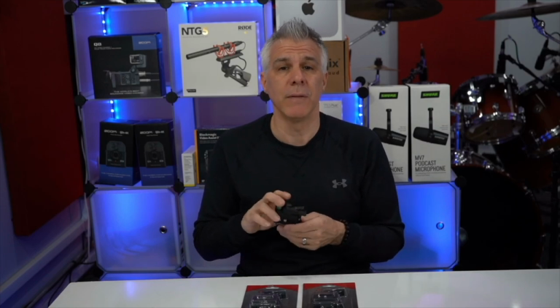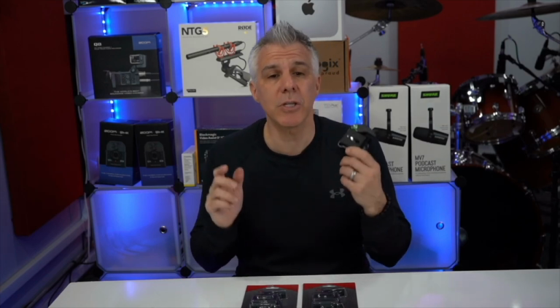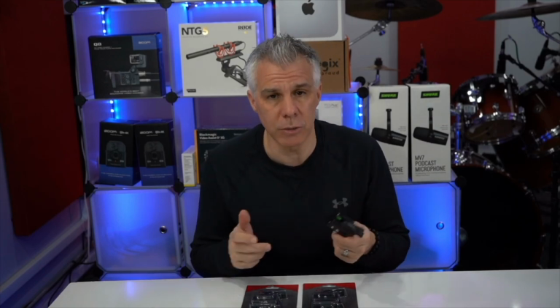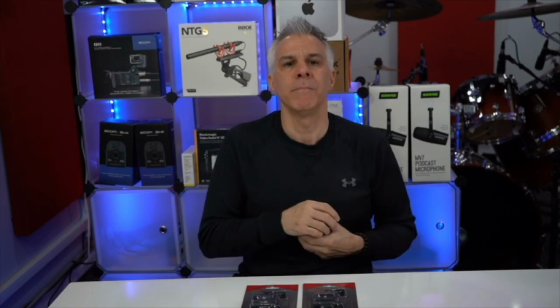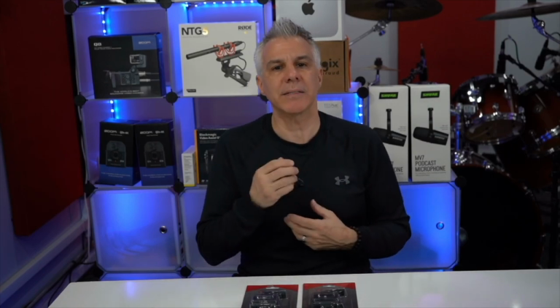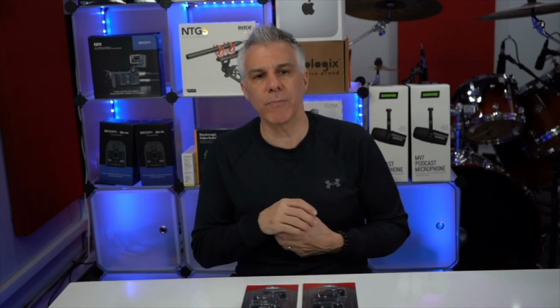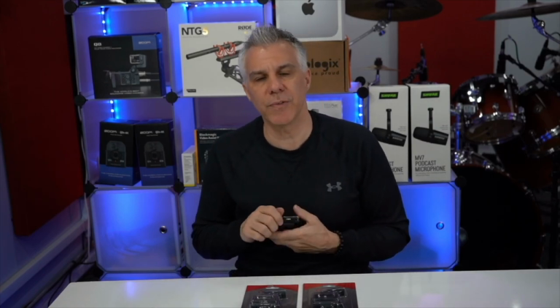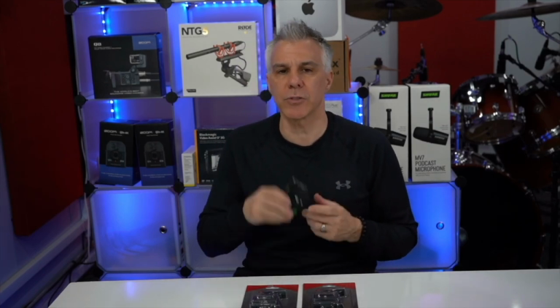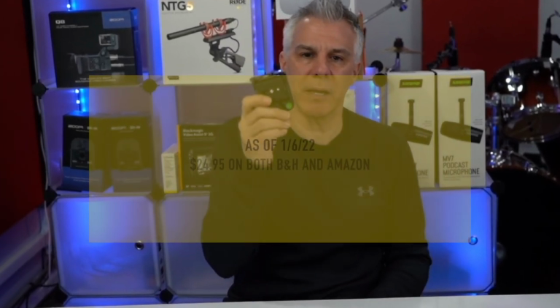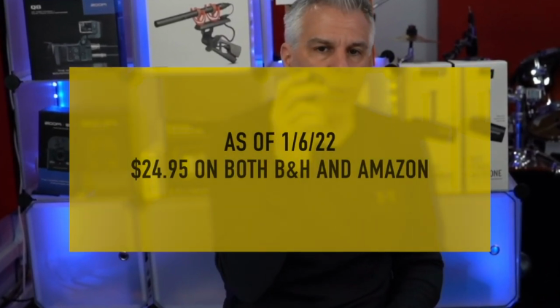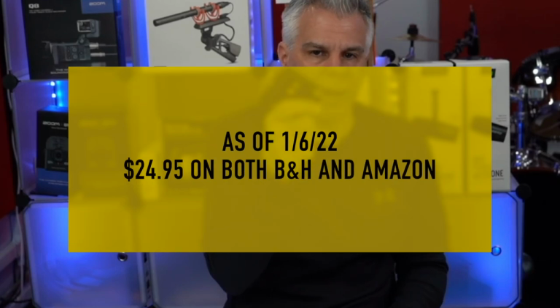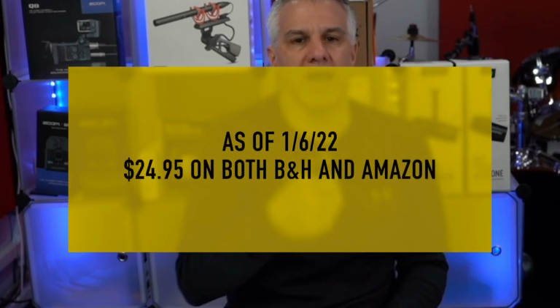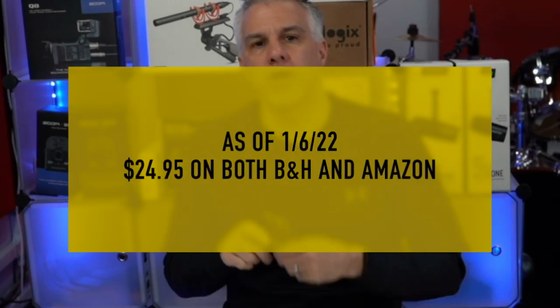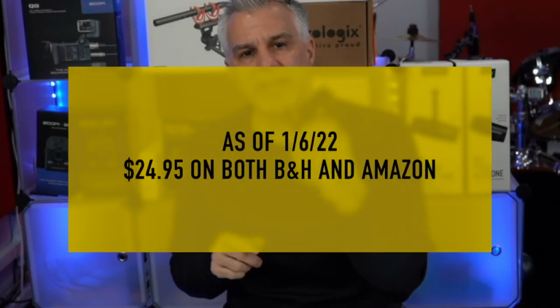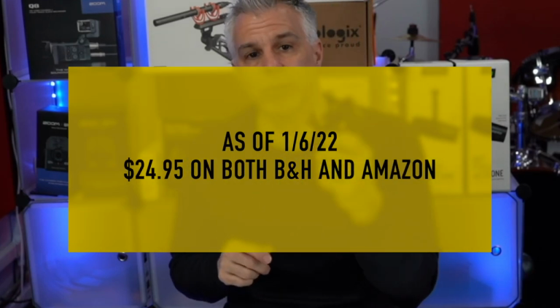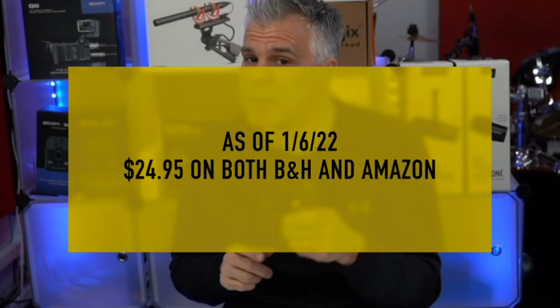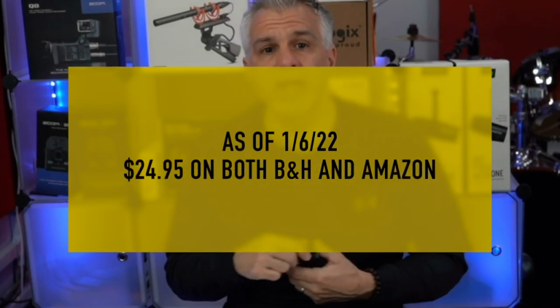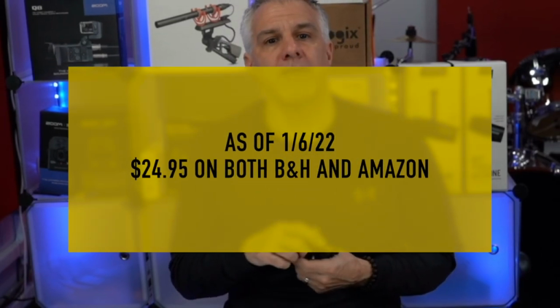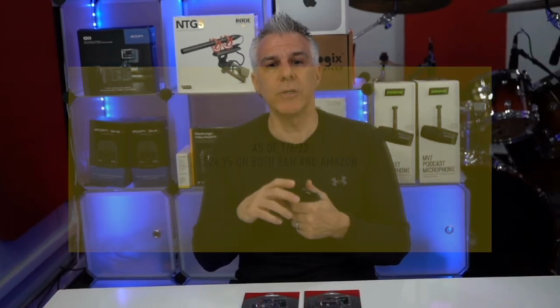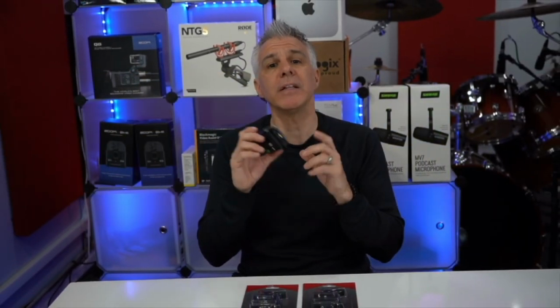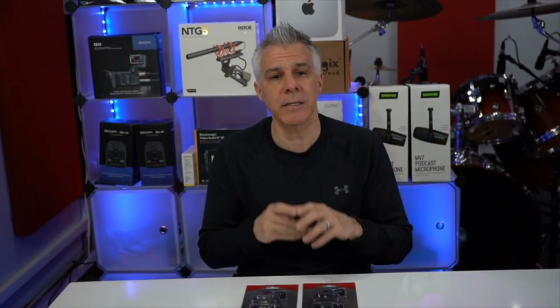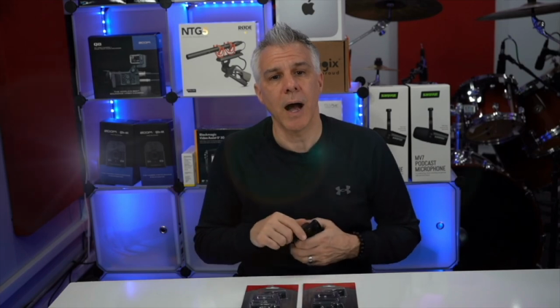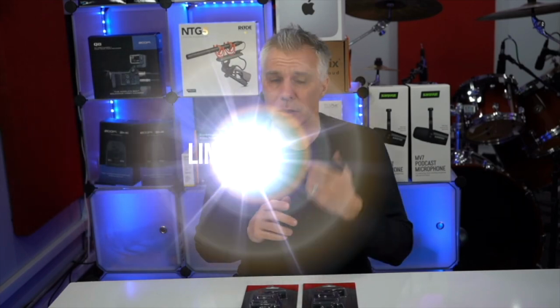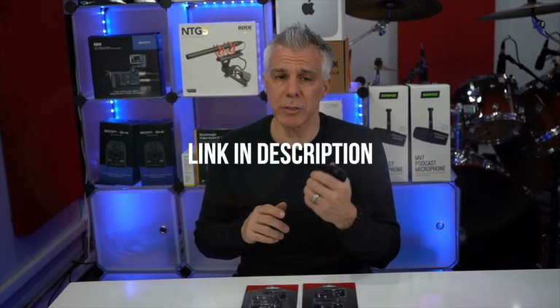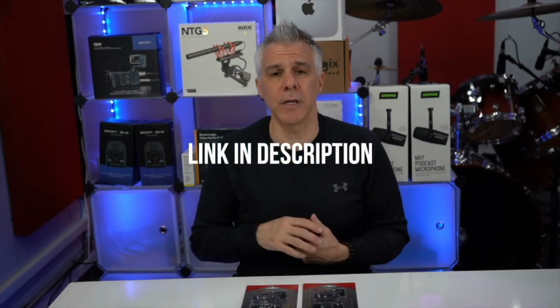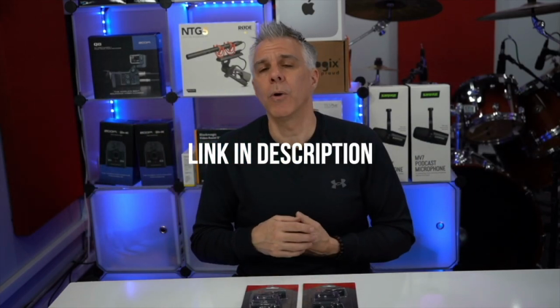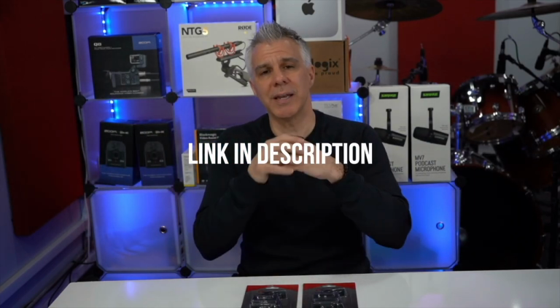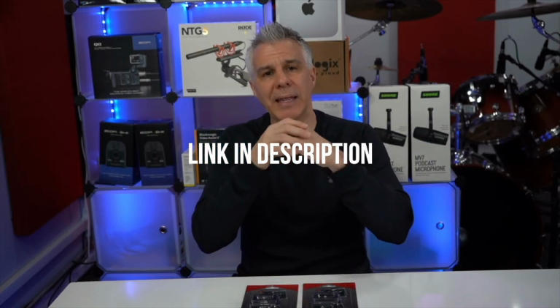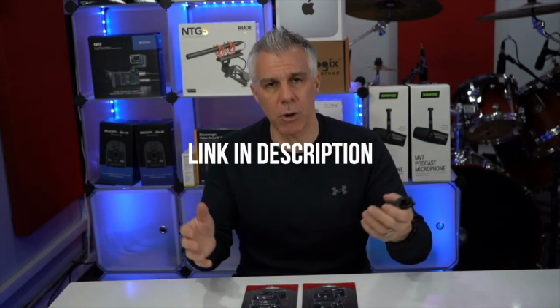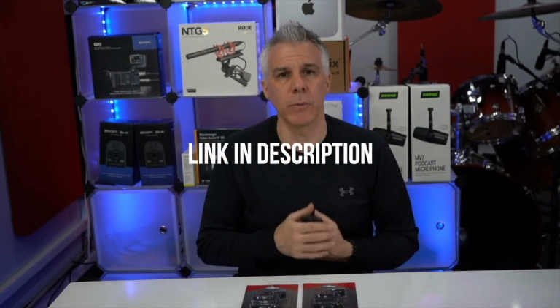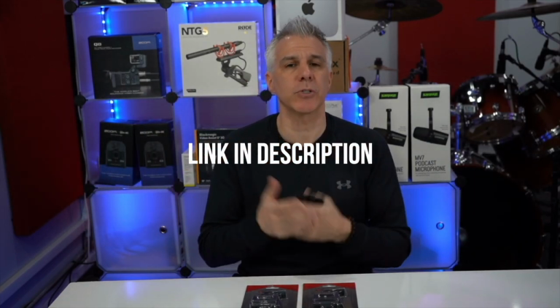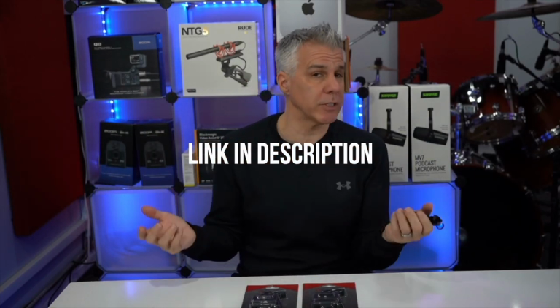This is huge. At the time of making this video this retails for $24.95 on B&H or Amazon and I've included an affiliate link in the description of this video, which doesn't add any extra cost to you but it helps support my channel.